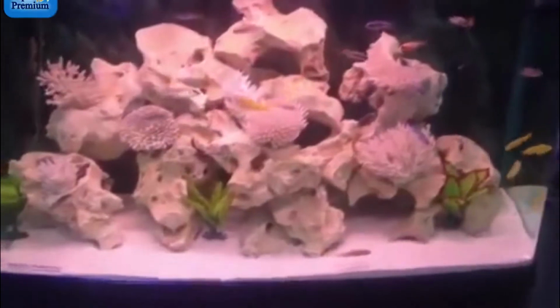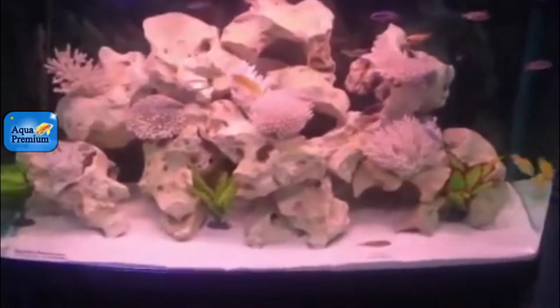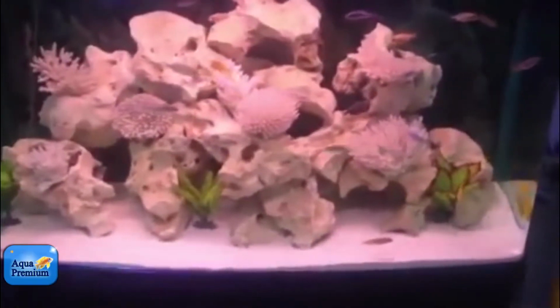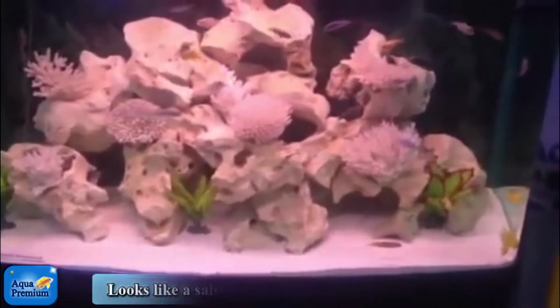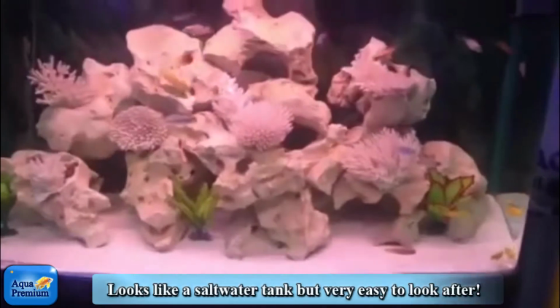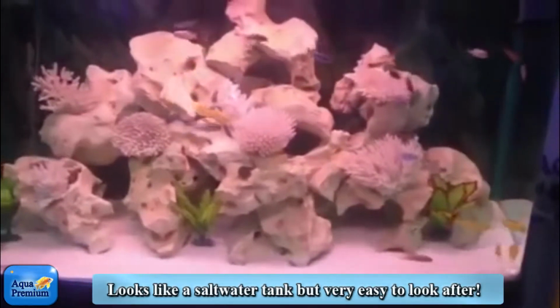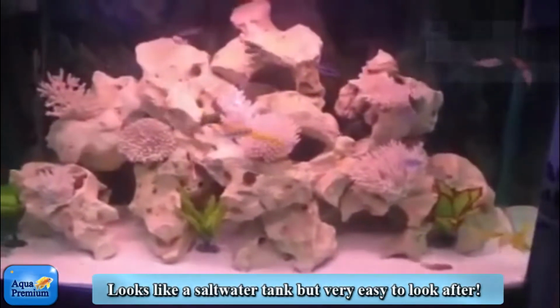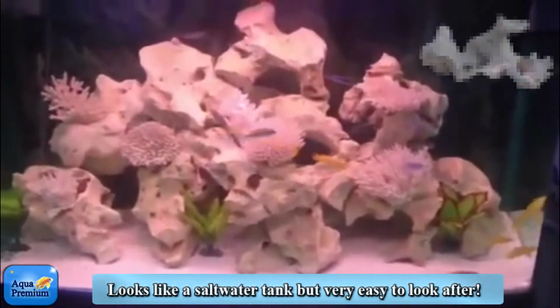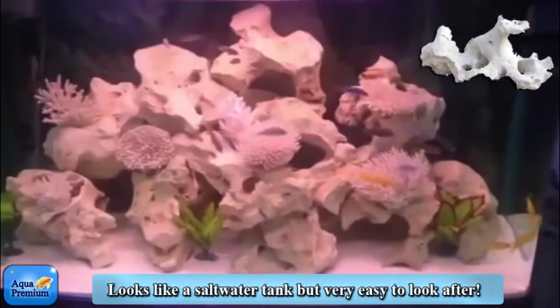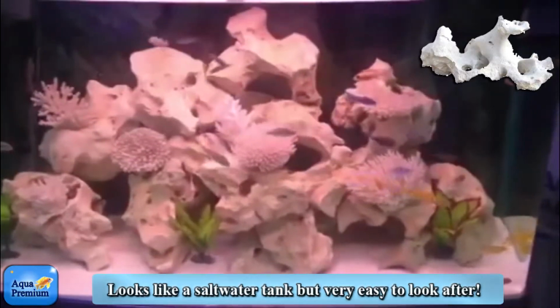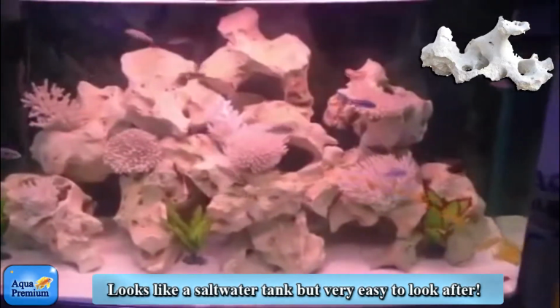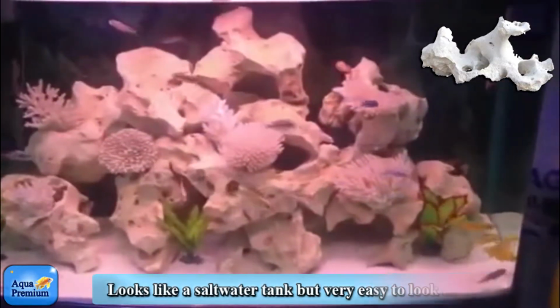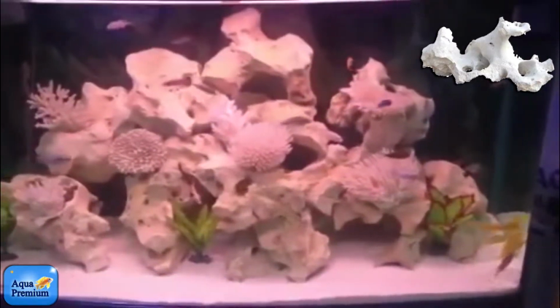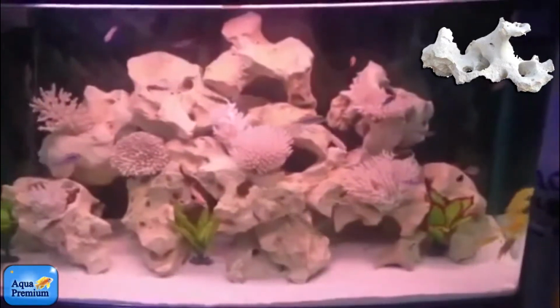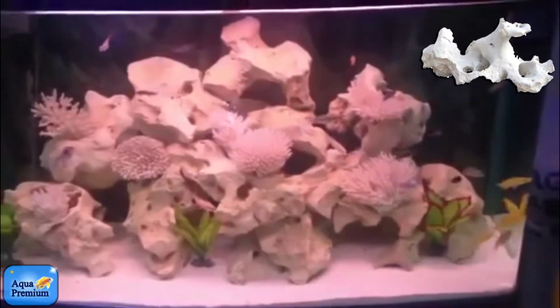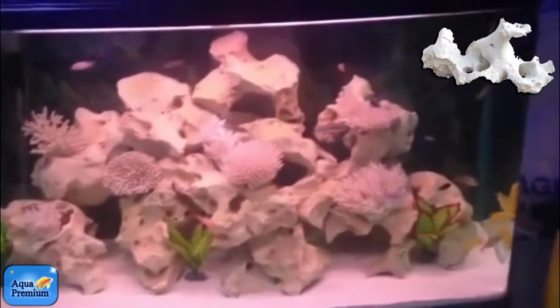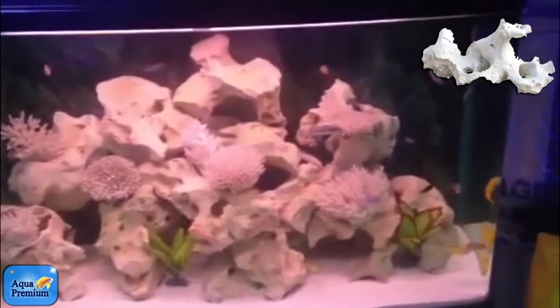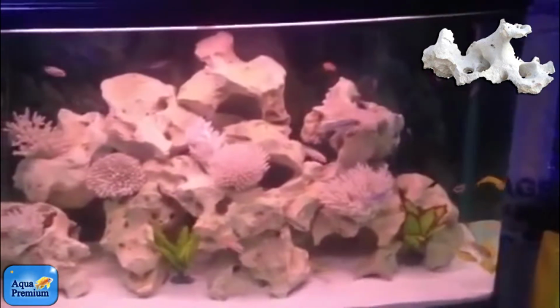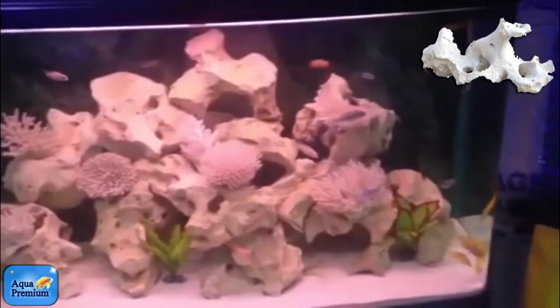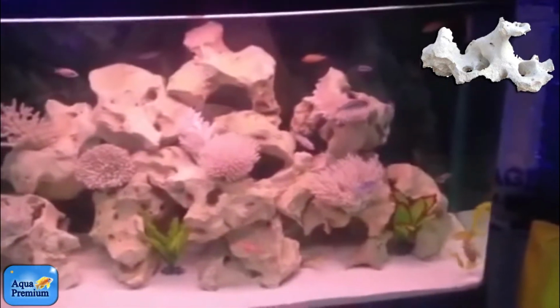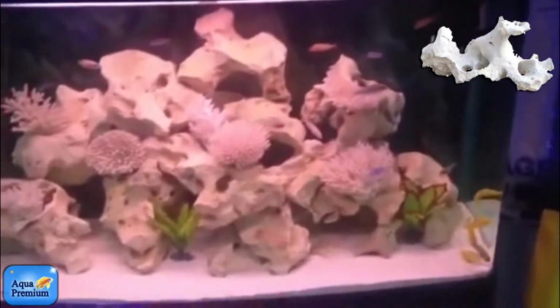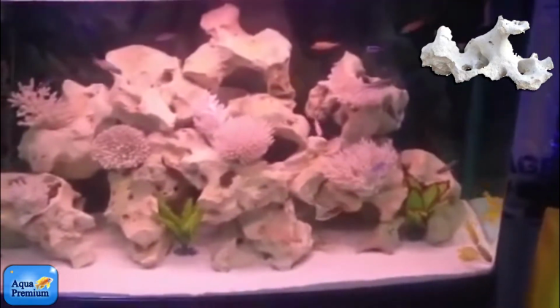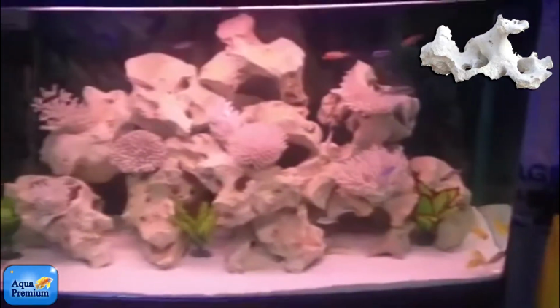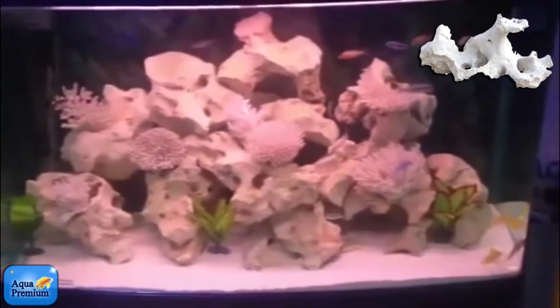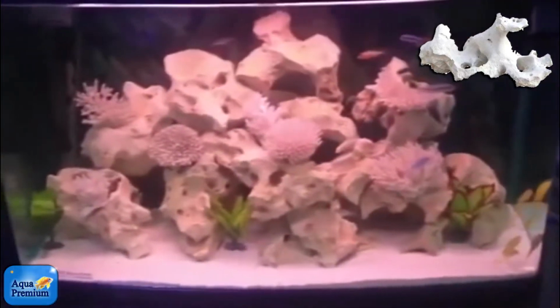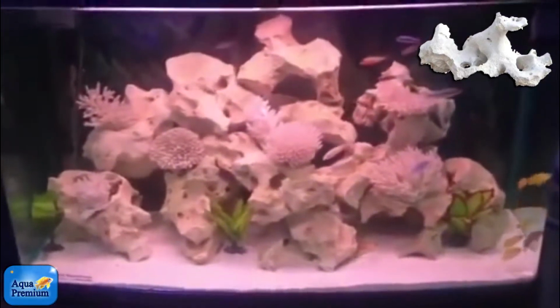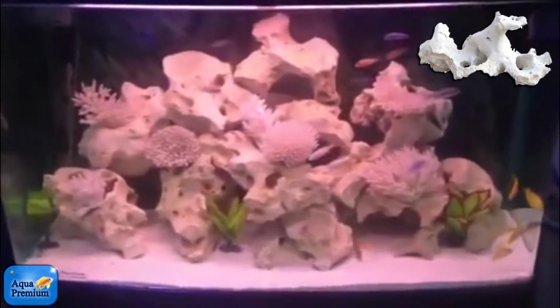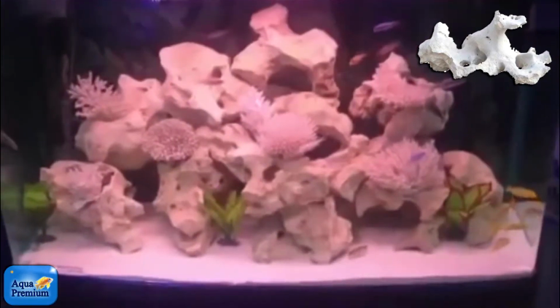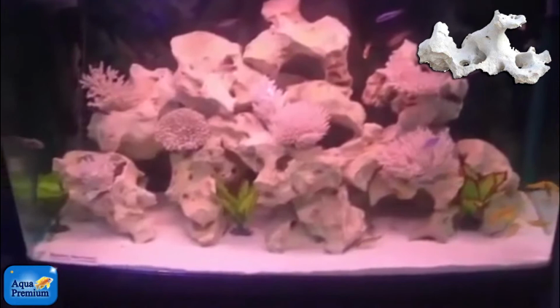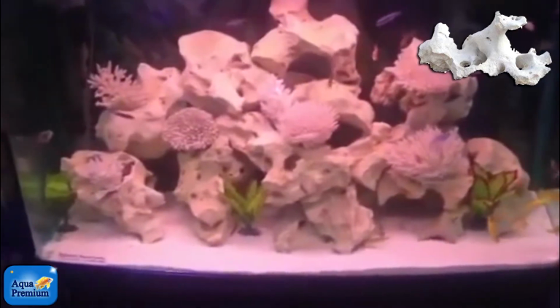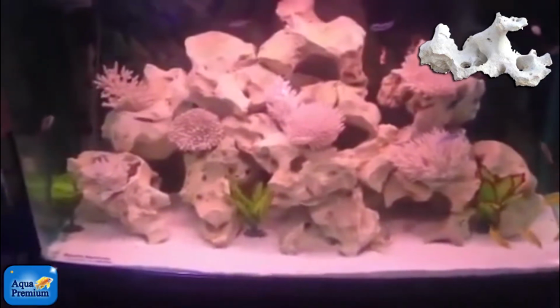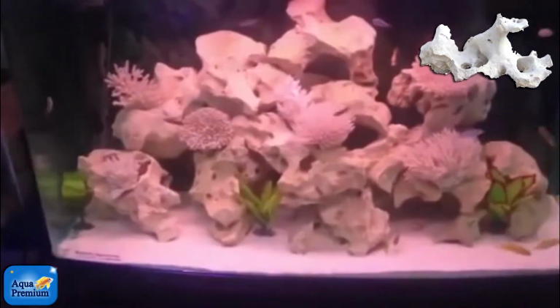Many people would love to get a saltwater aquarium but really don't have the time to look after them. If that's the case, one thing you could do is actually set up an African cichlid aquarium and theme it like a saltwater aquarium.